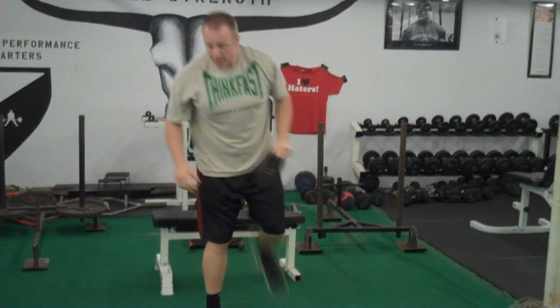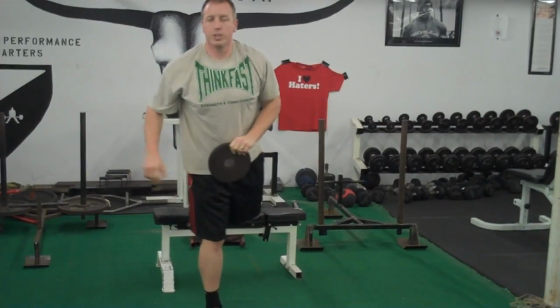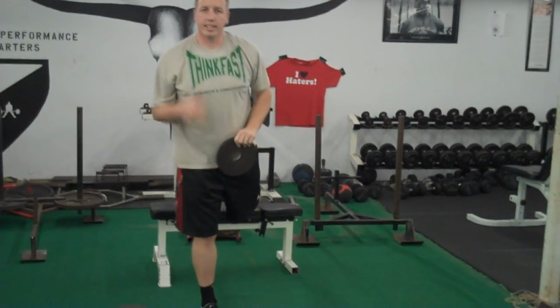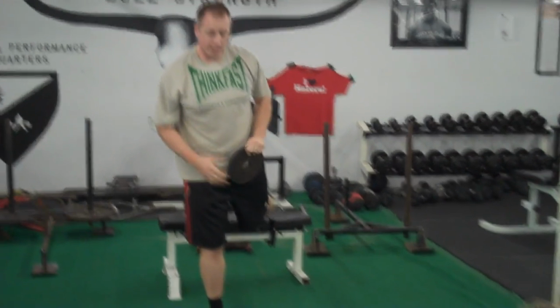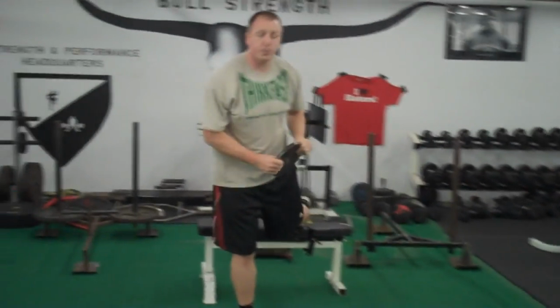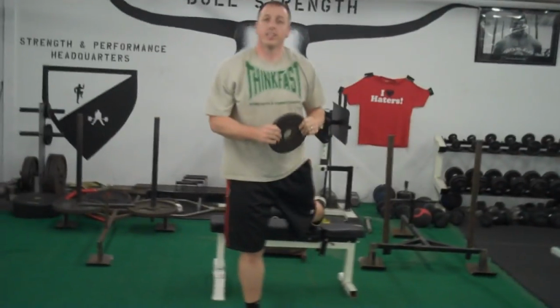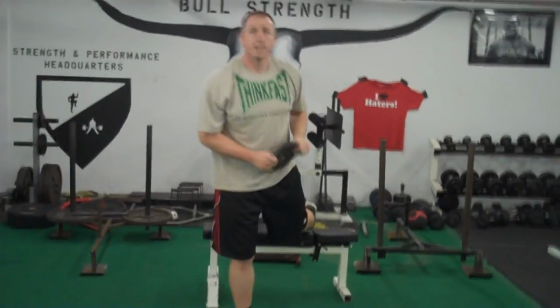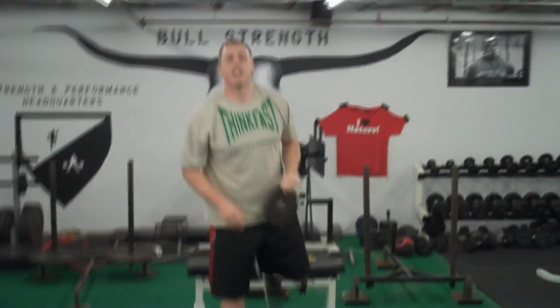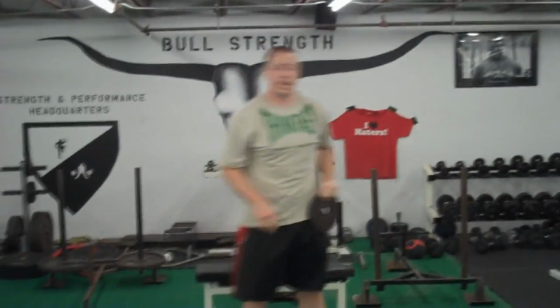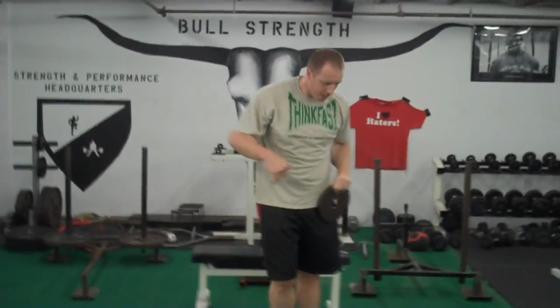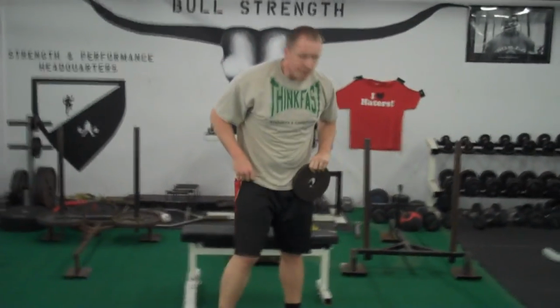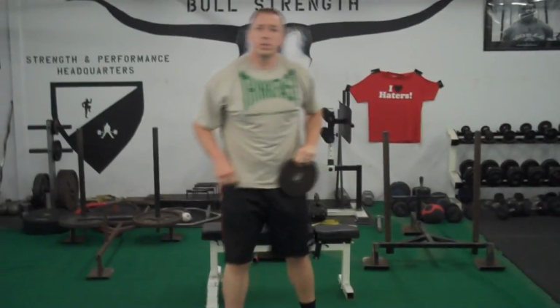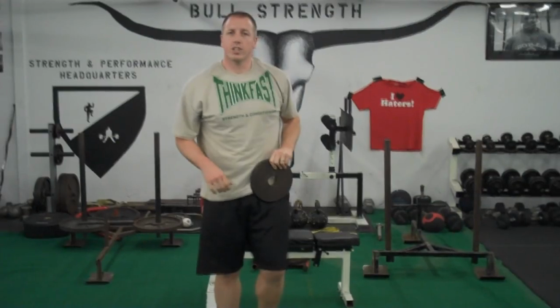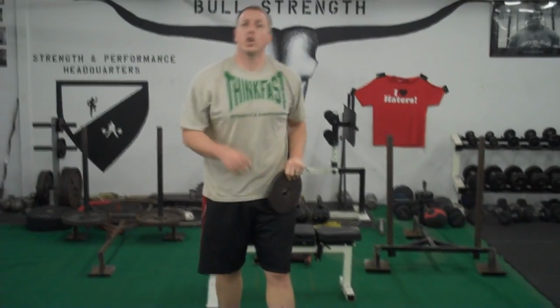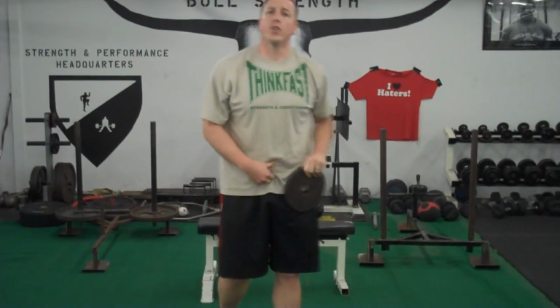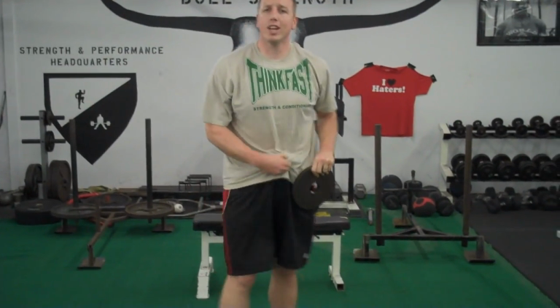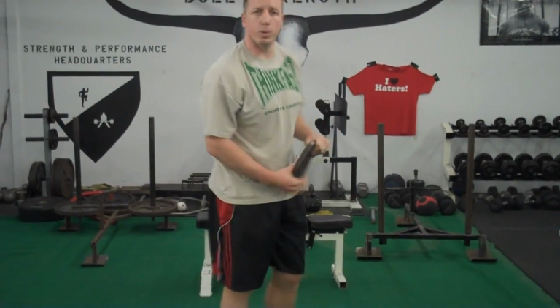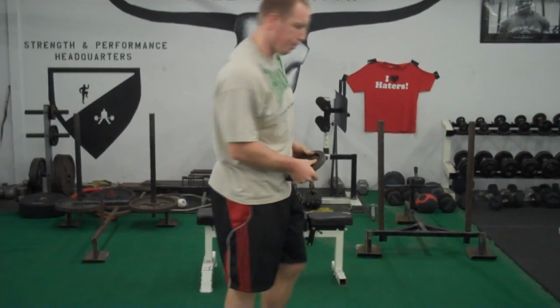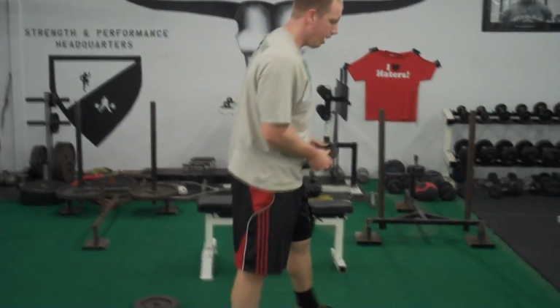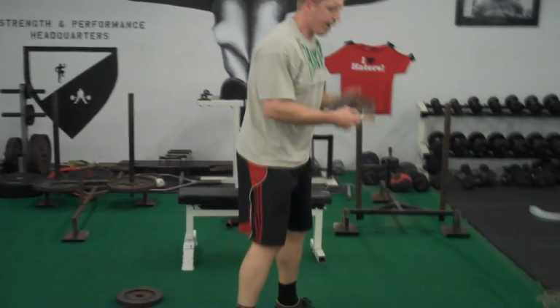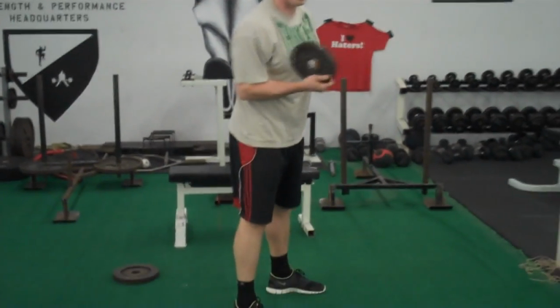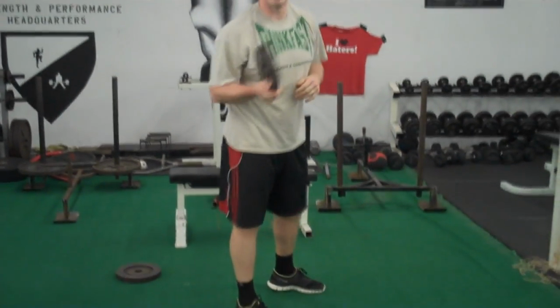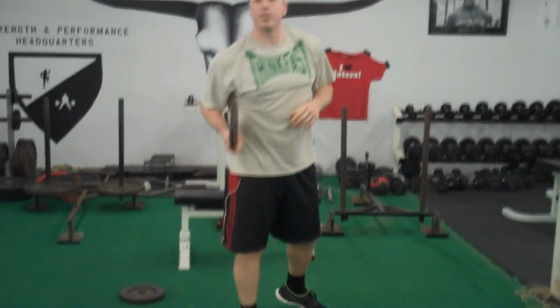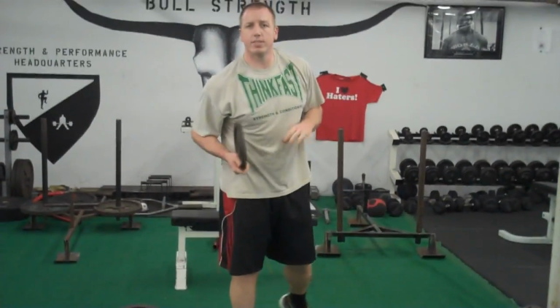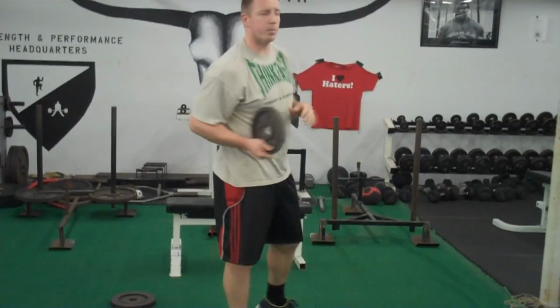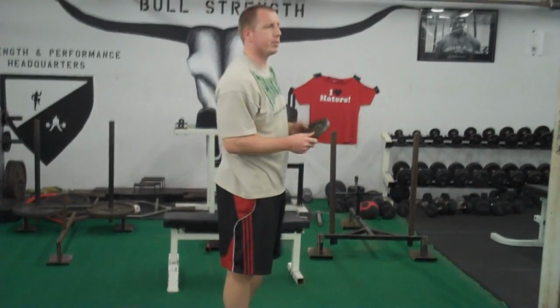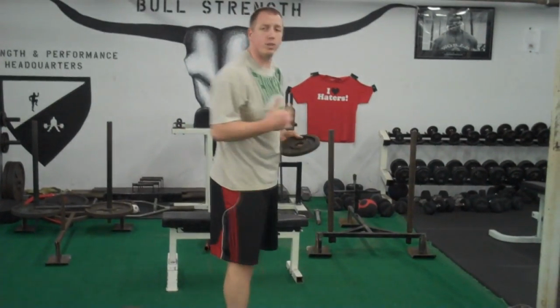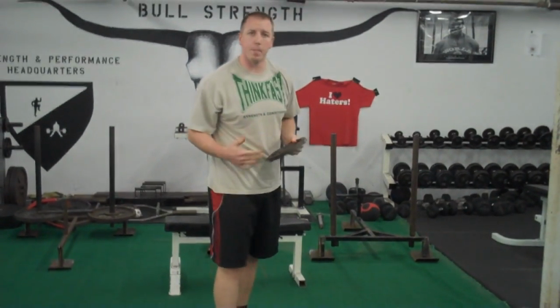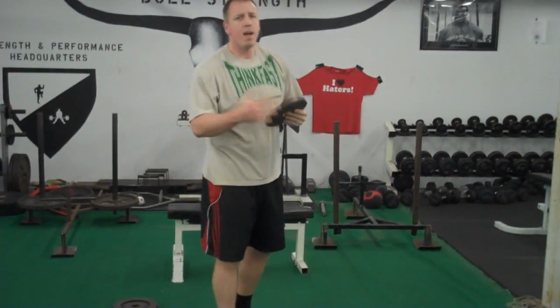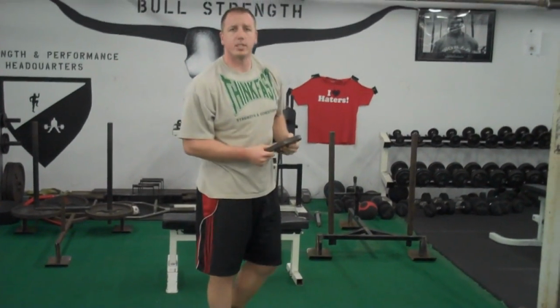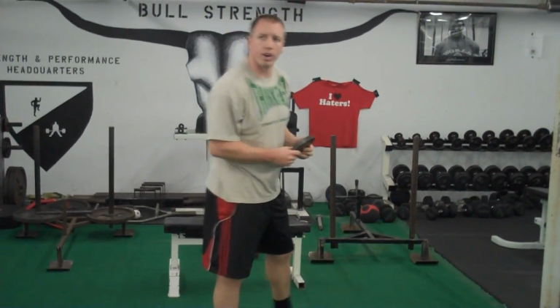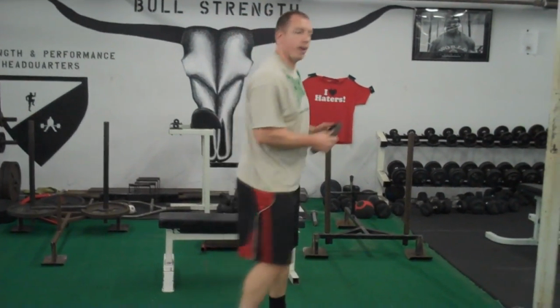Then switch legs and do six full ones, six standing ones again. Then lose the bench and go to reverse lunge to woodchoppers. I'm just using a ten-pound plate for demonstration purposes — you could use a dumbbell, medicine ball, whatever you want.